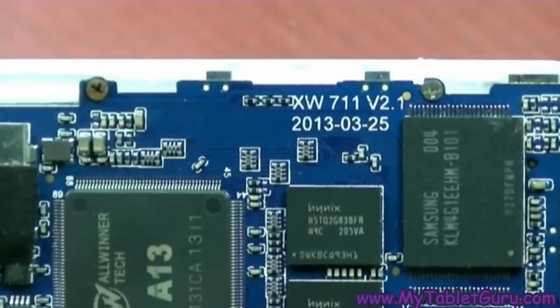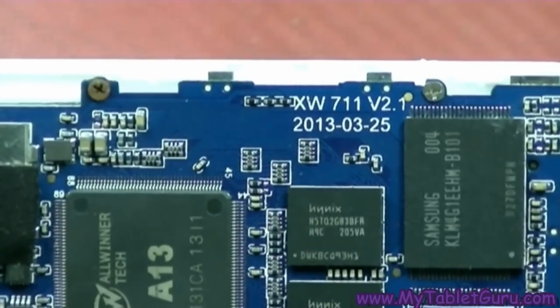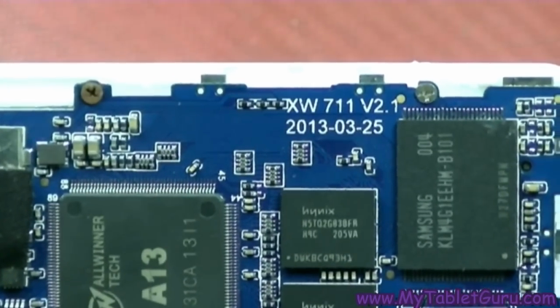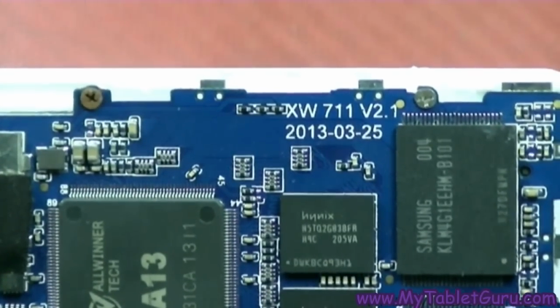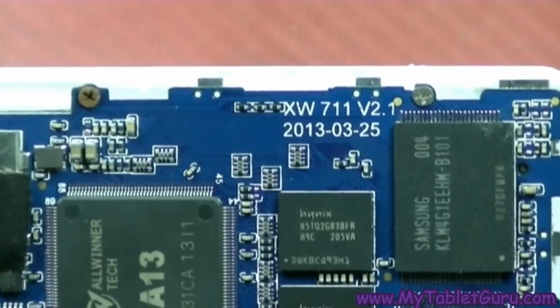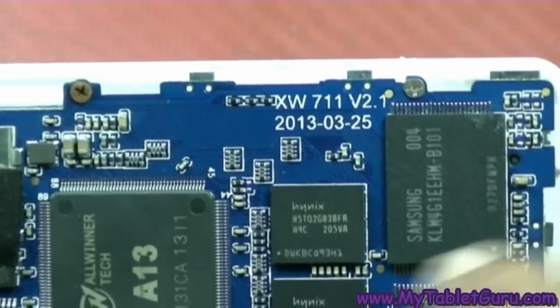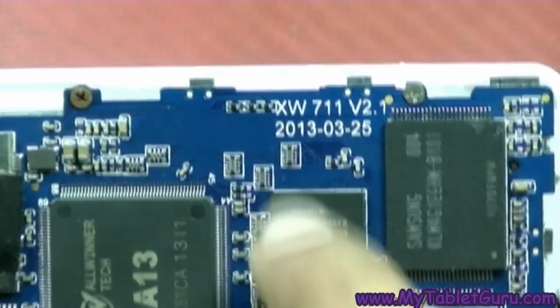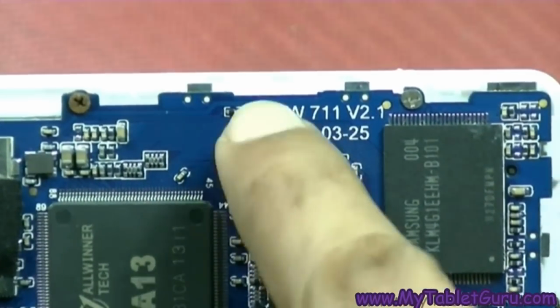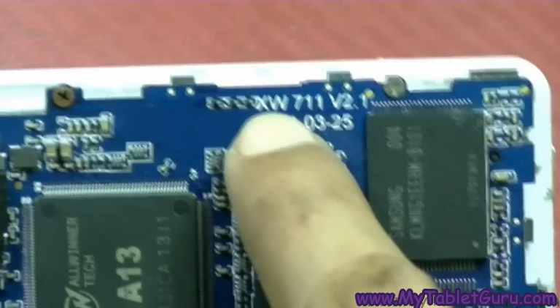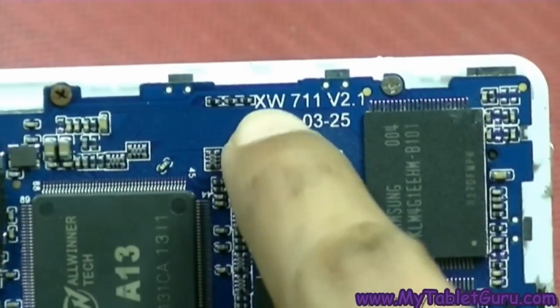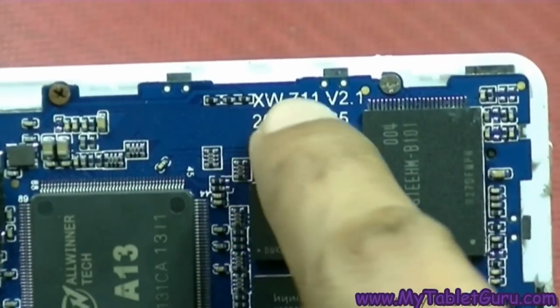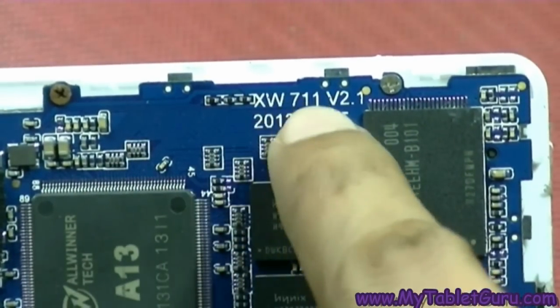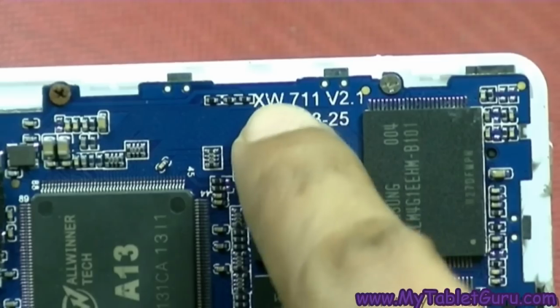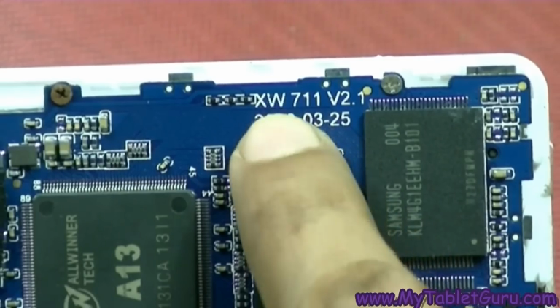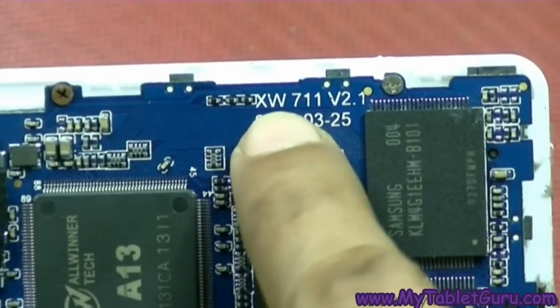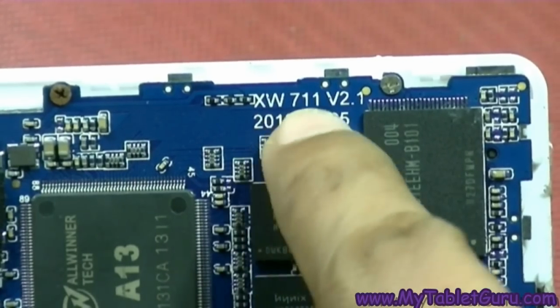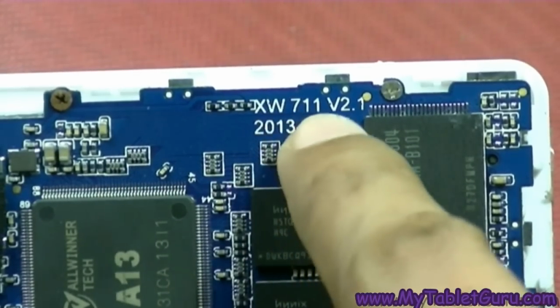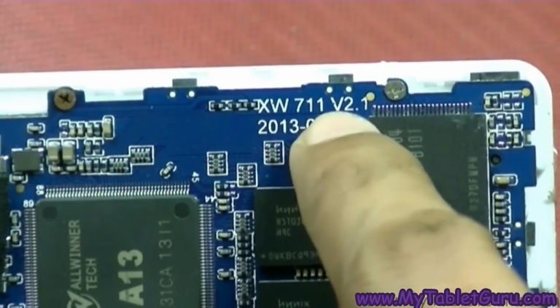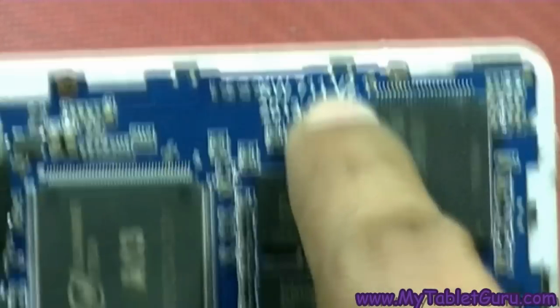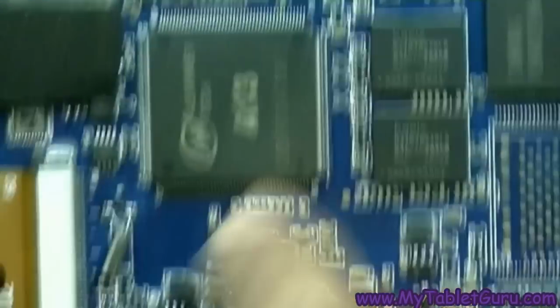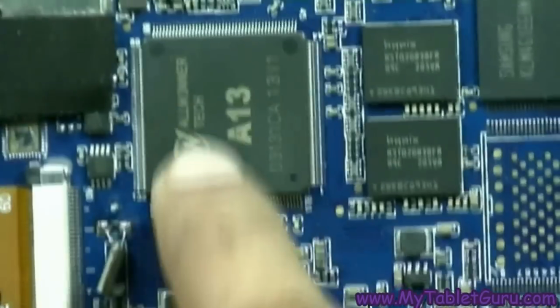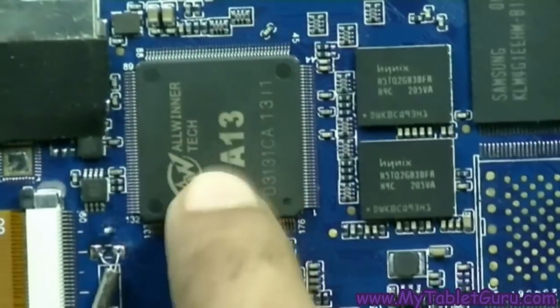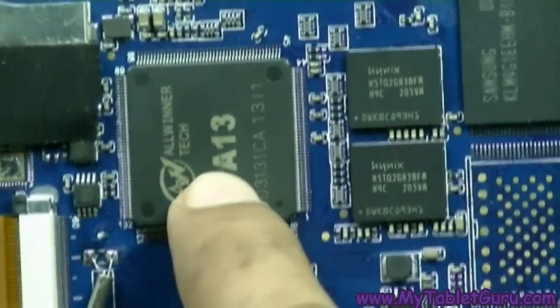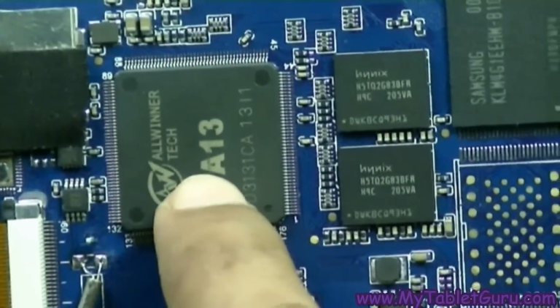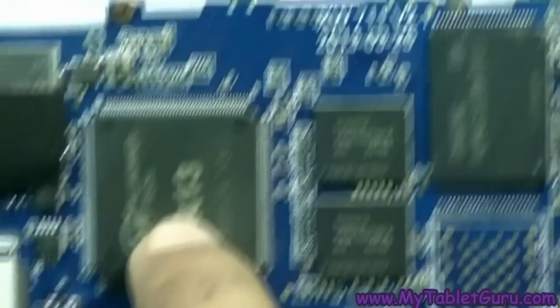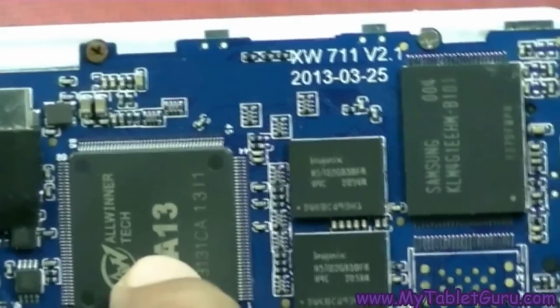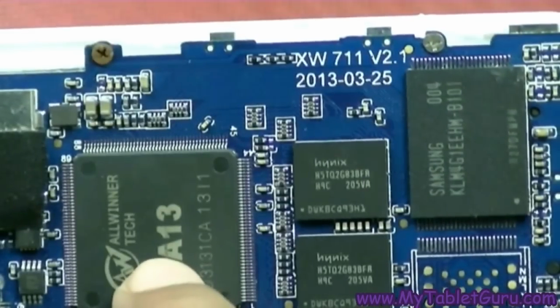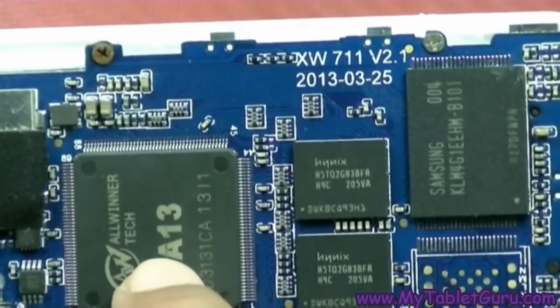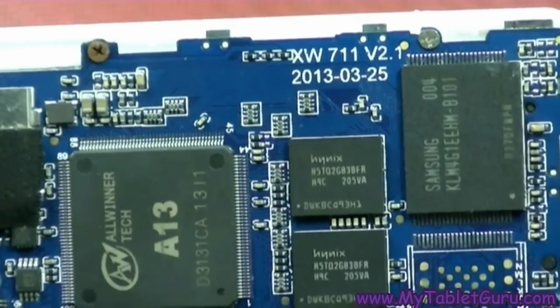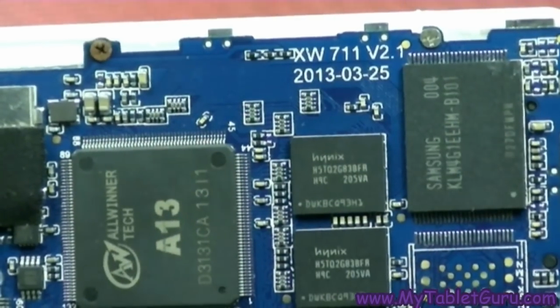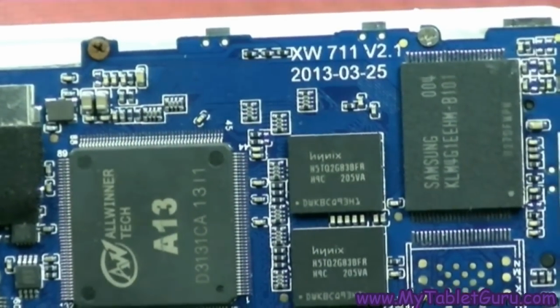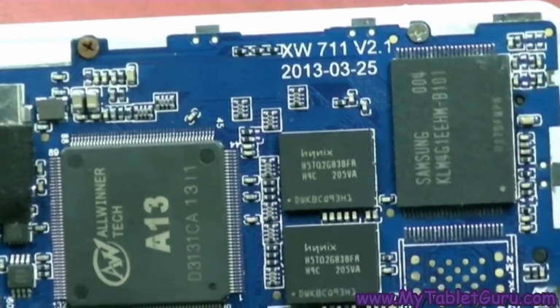The board ID for this Chinese tablet is xw711, version 2. Below that there is the manufacturing date, and the CPU is 813.